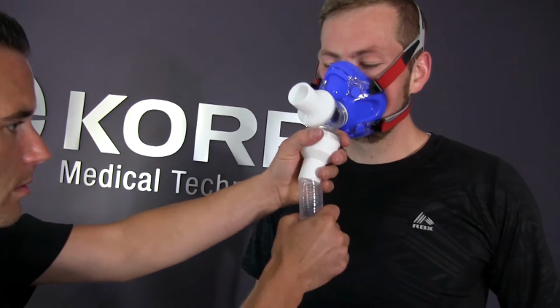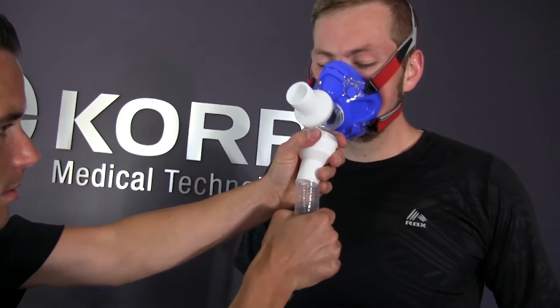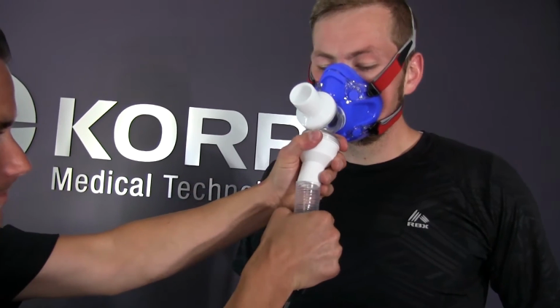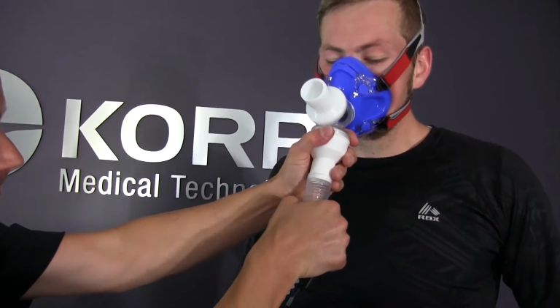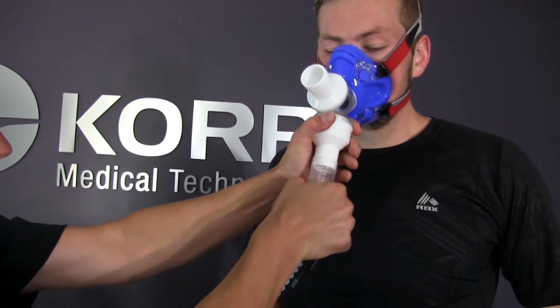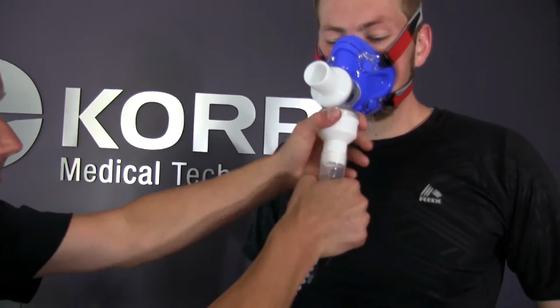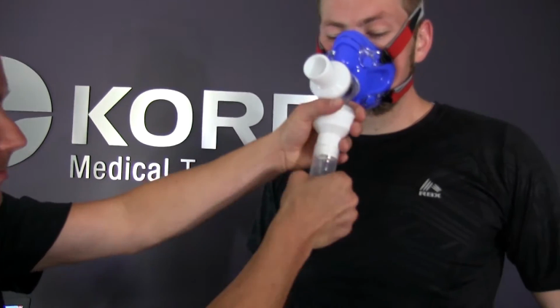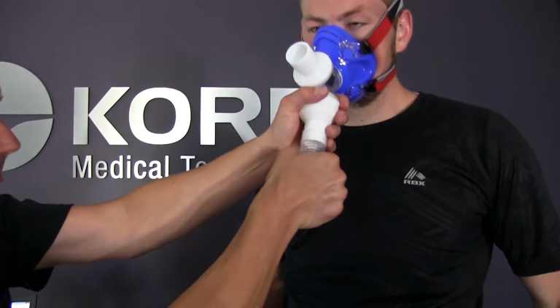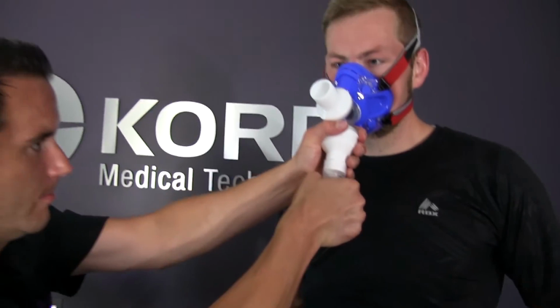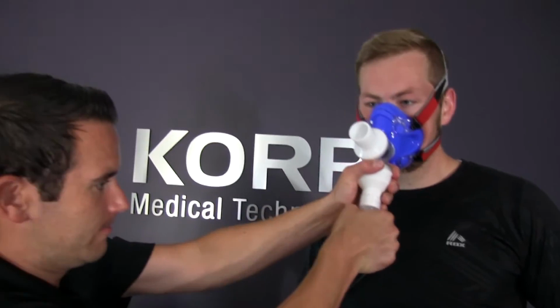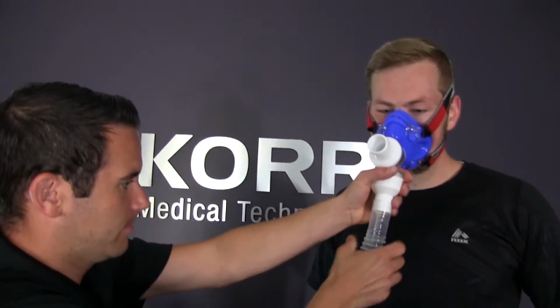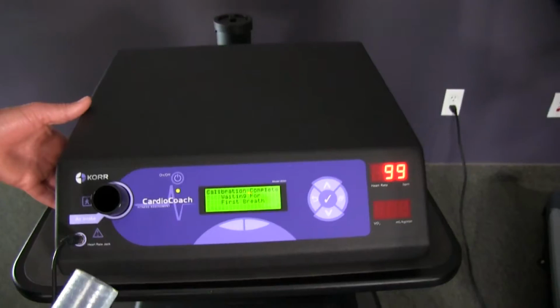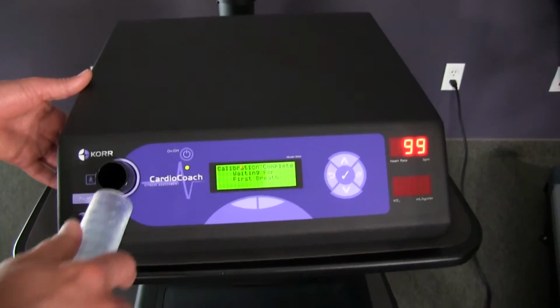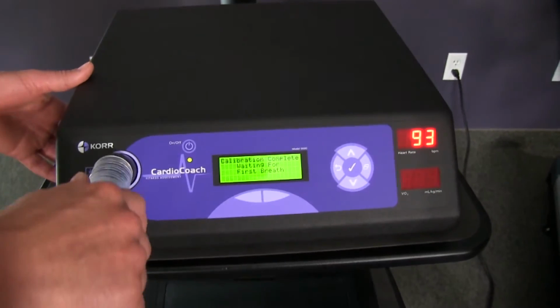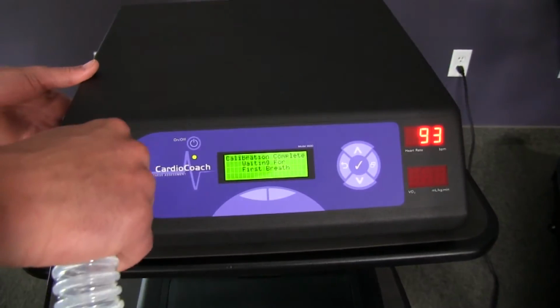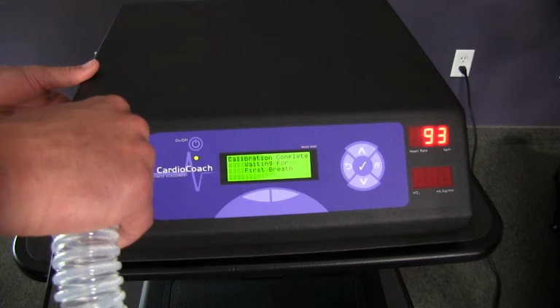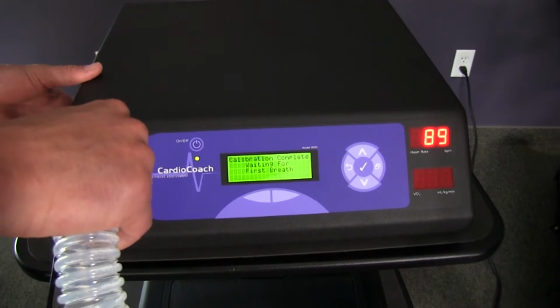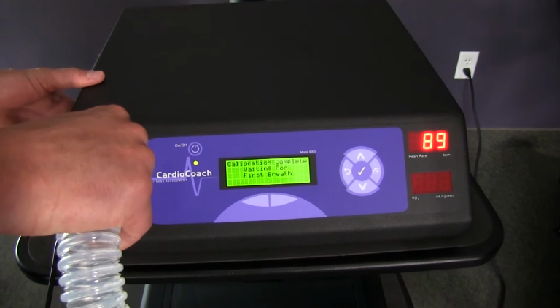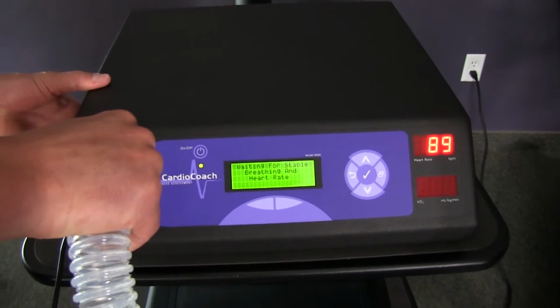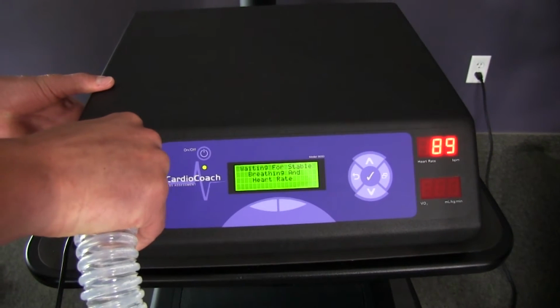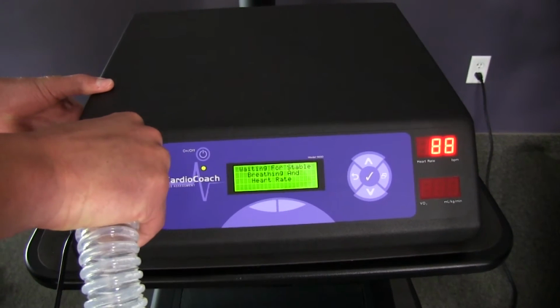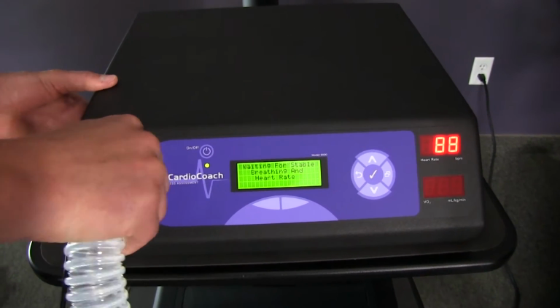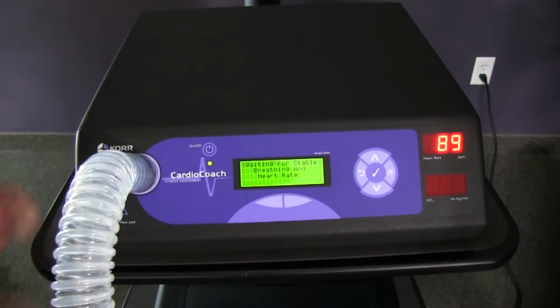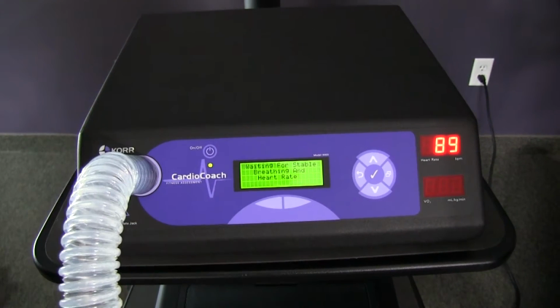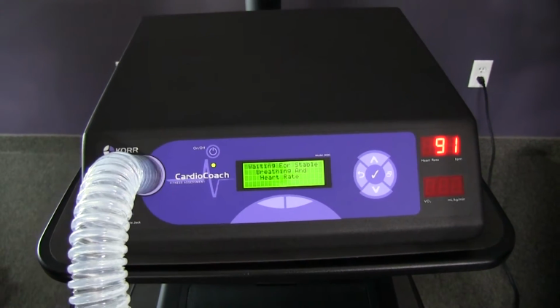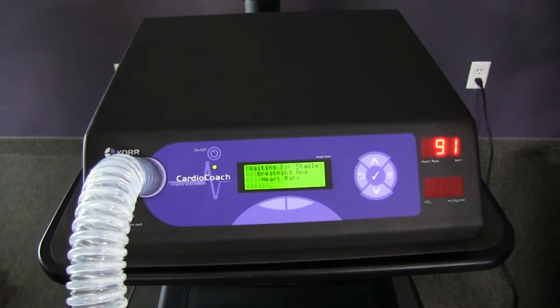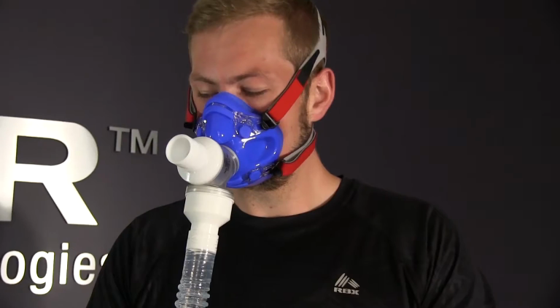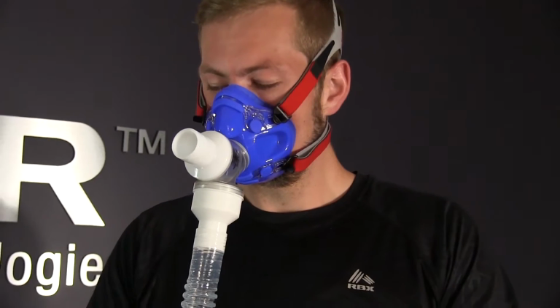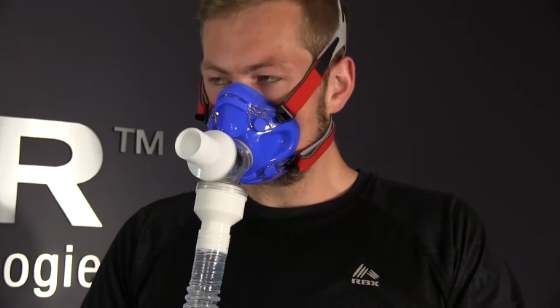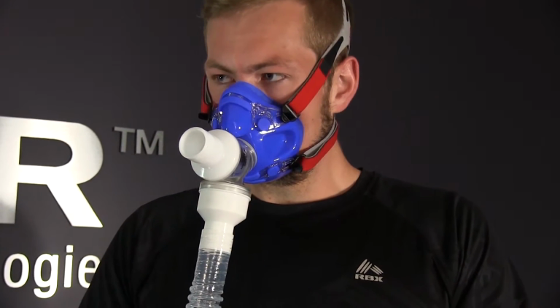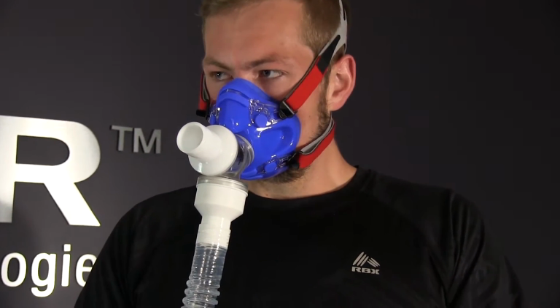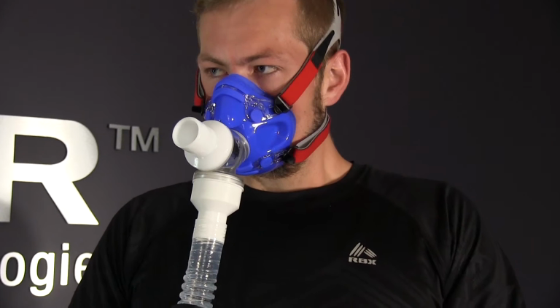Once the machine has calibrated and your client's mask is fitted, connect the VO2 hose to the air intake valve. Have your client relax and breathe normally through the mask and hose.